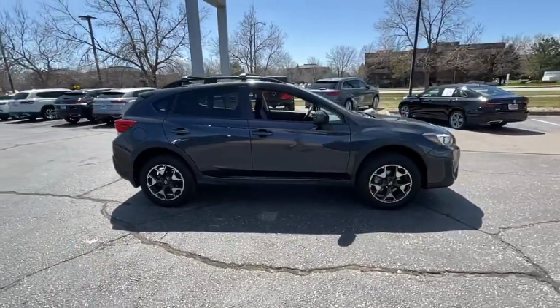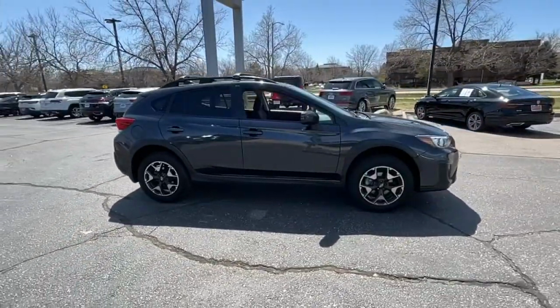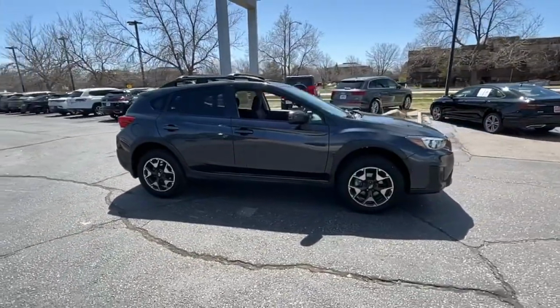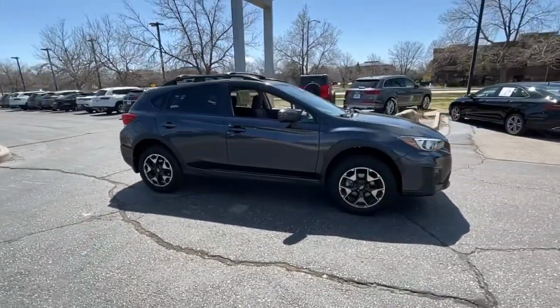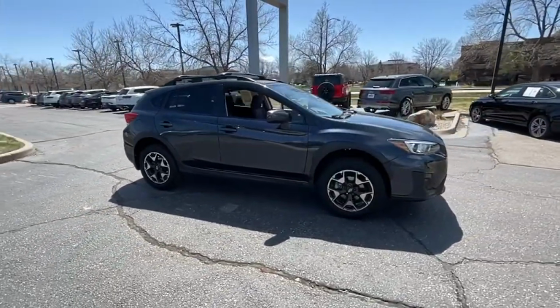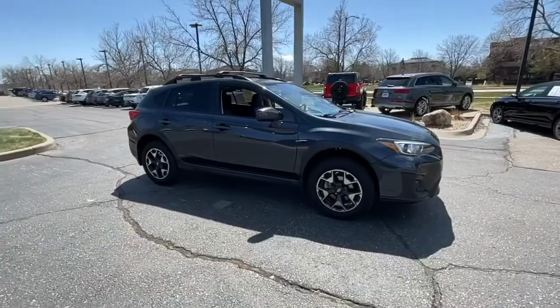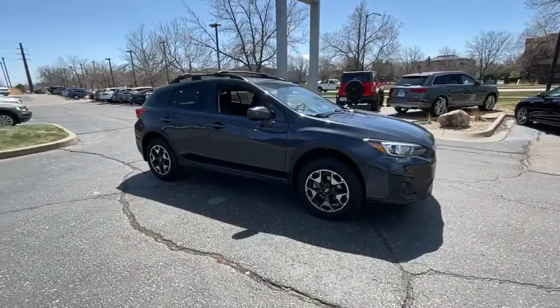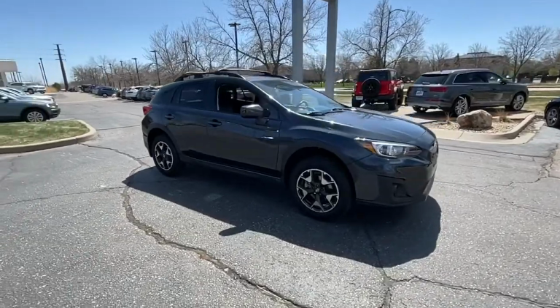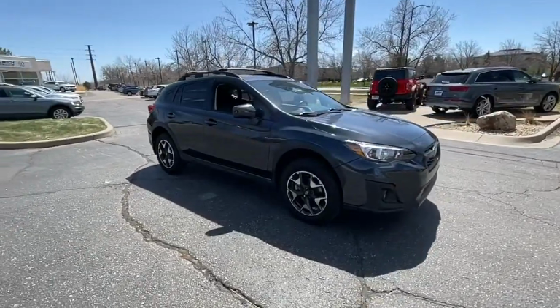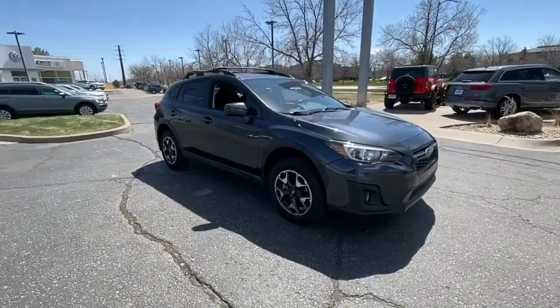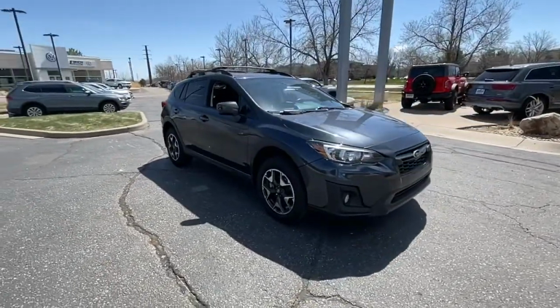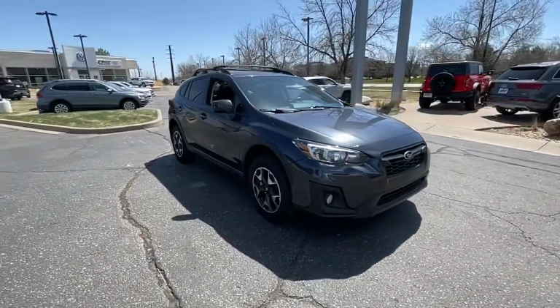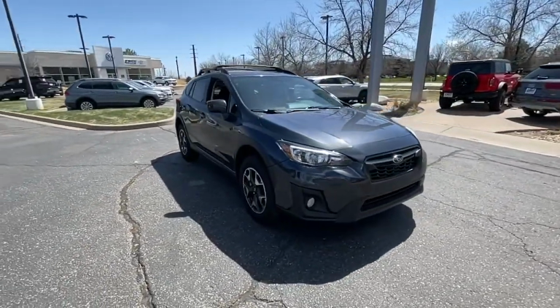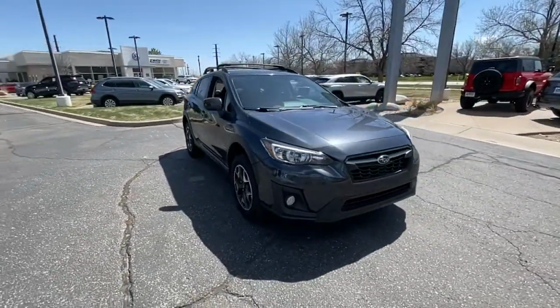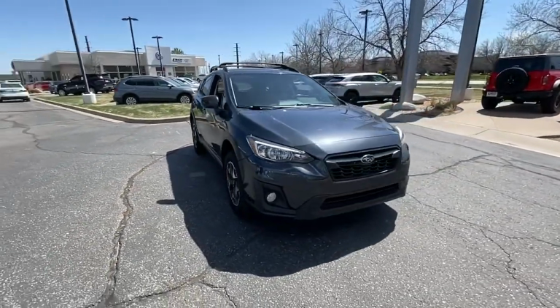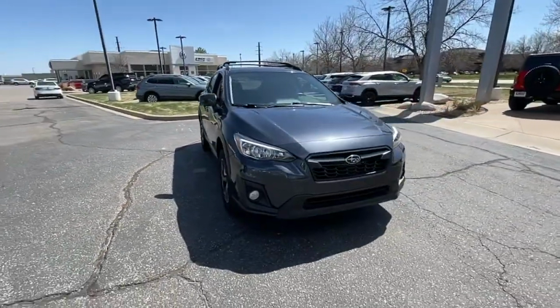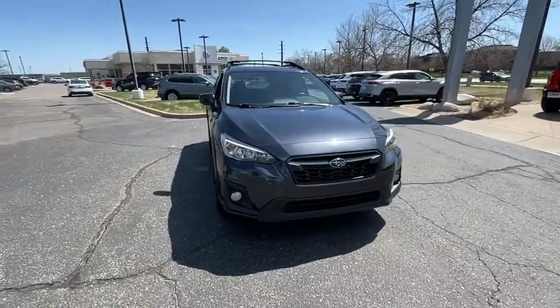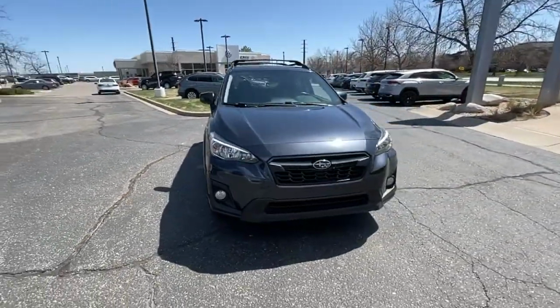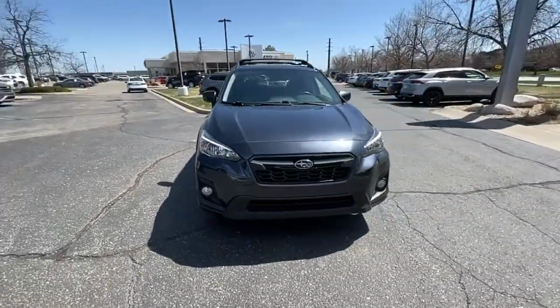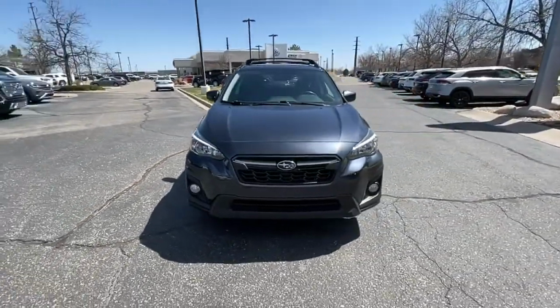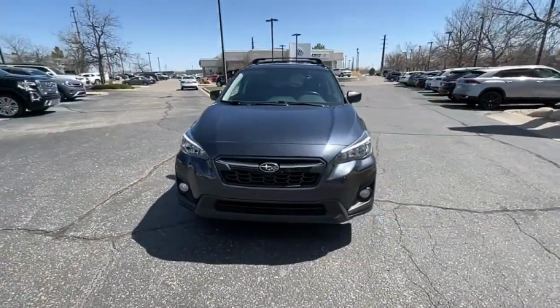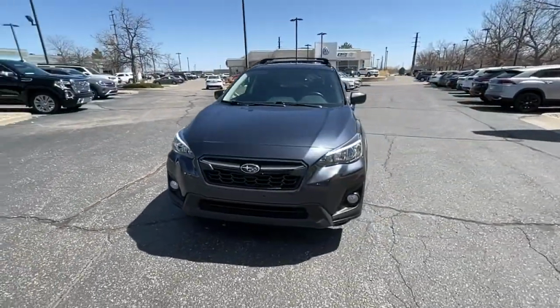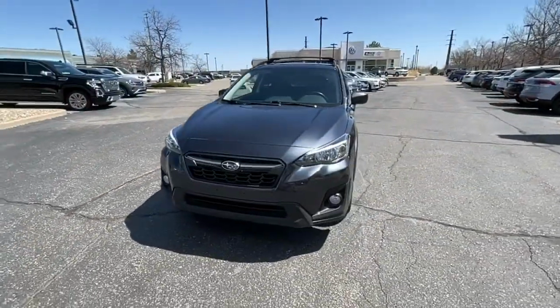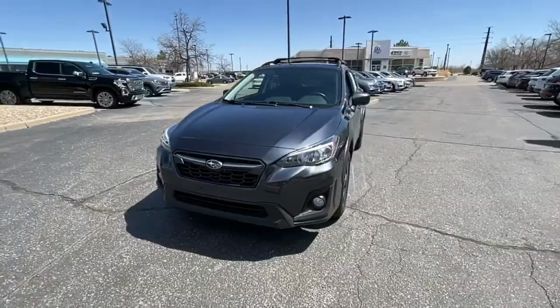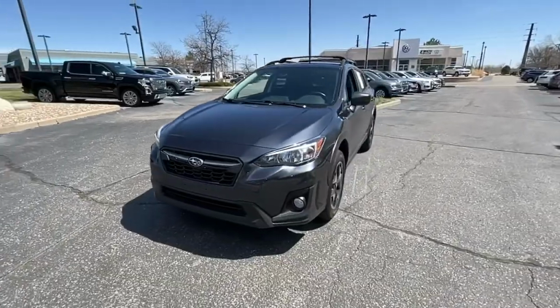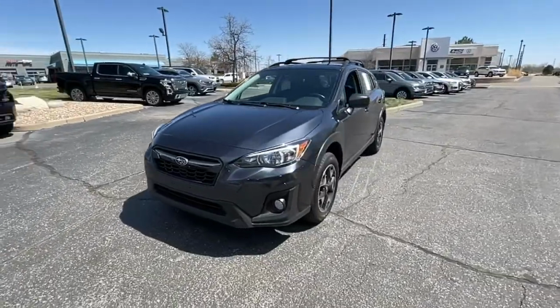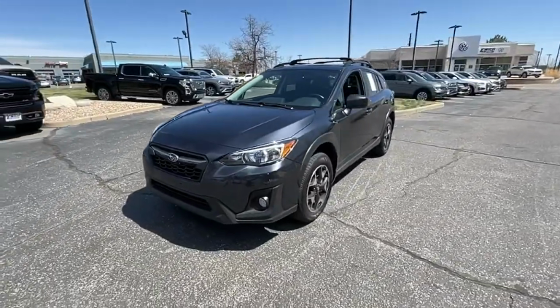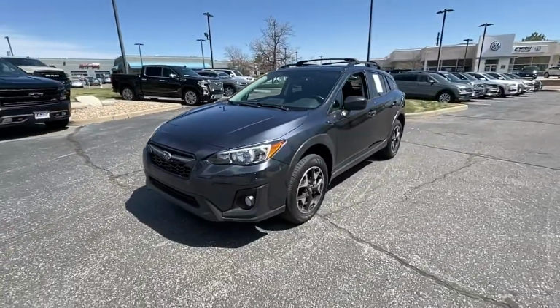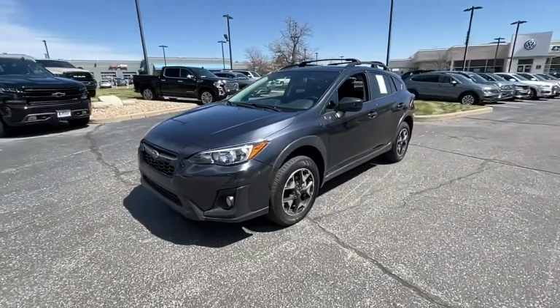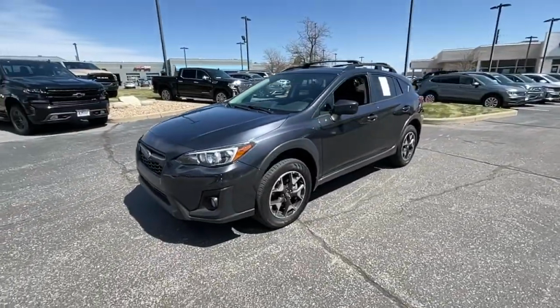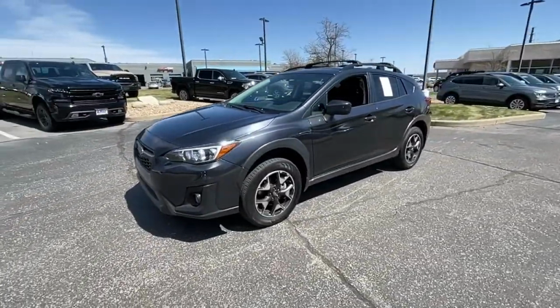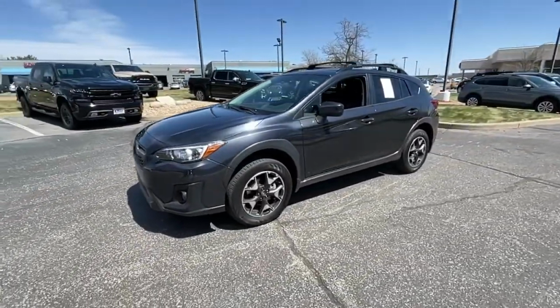This all-wheel drive compact crossover gives you the advantages of an SUV, but drives like a comfortable sedan. The following are some of this vehicle's highlighted options.